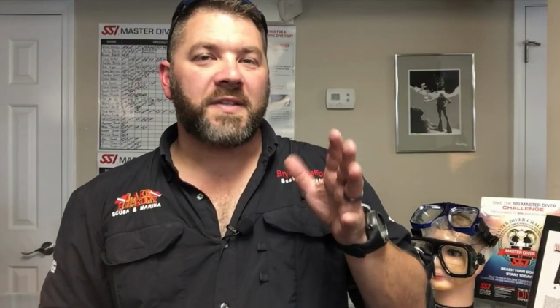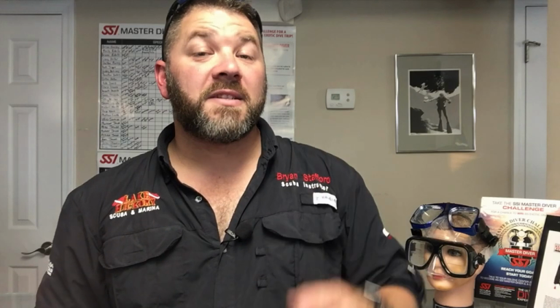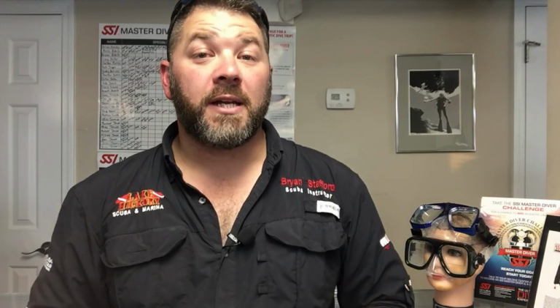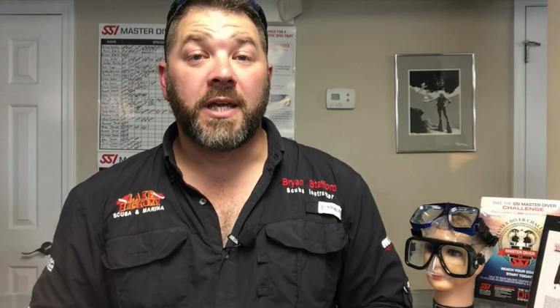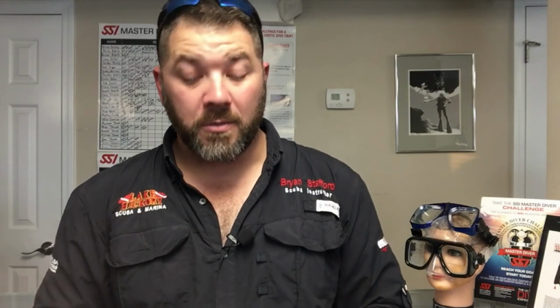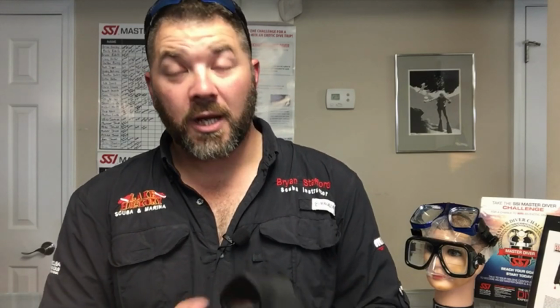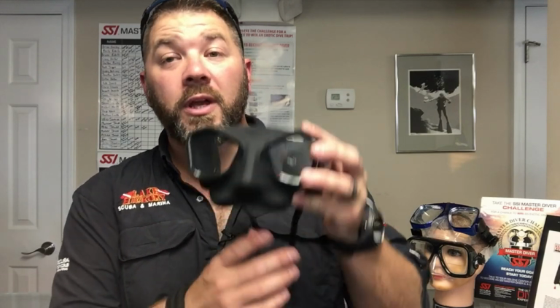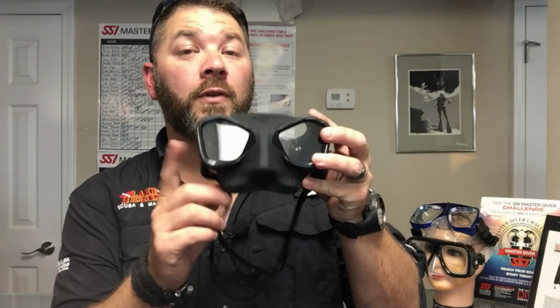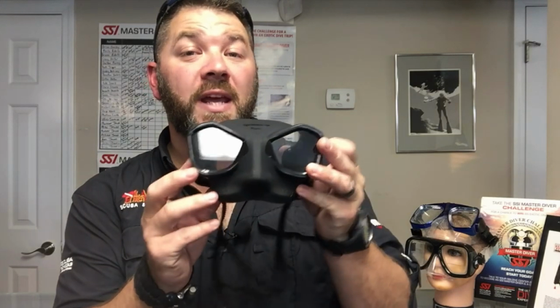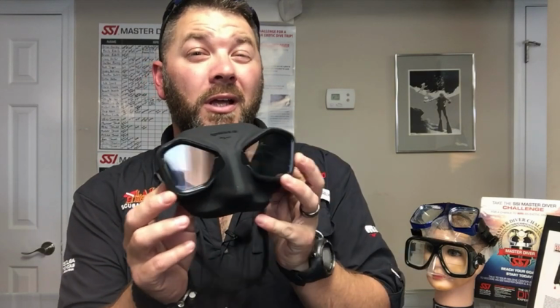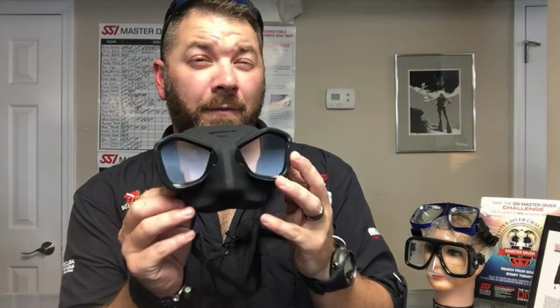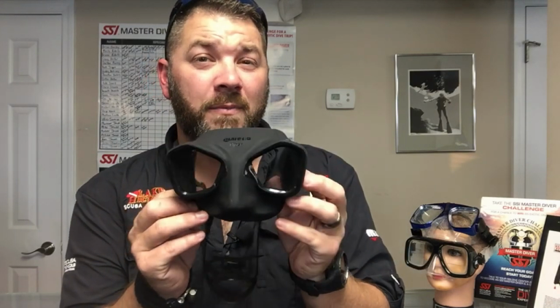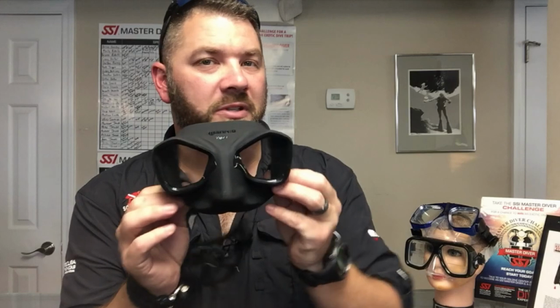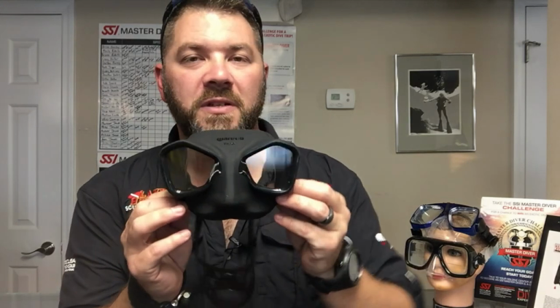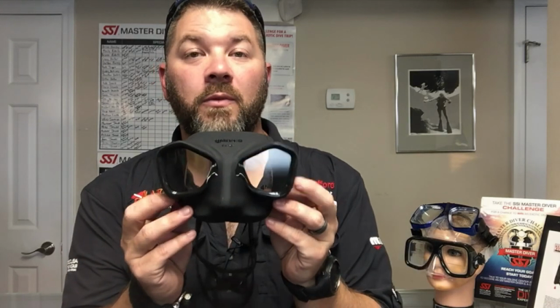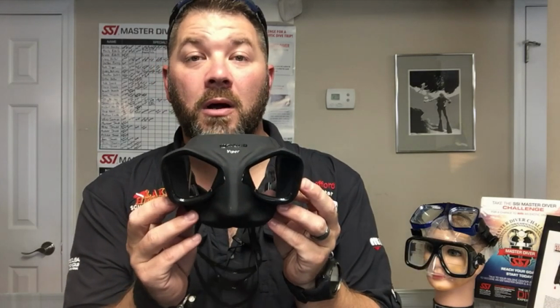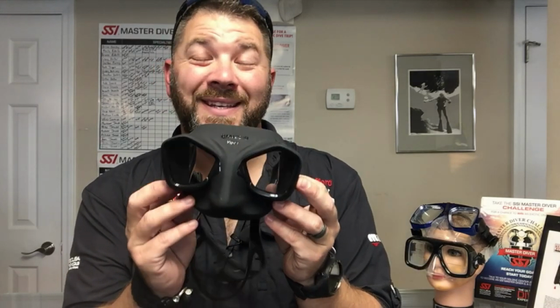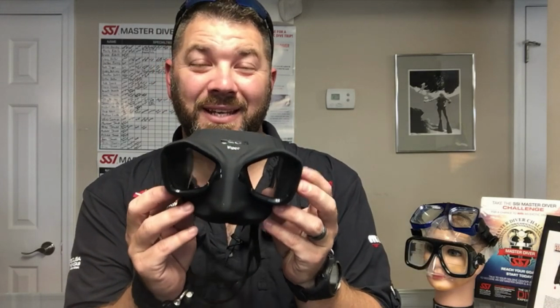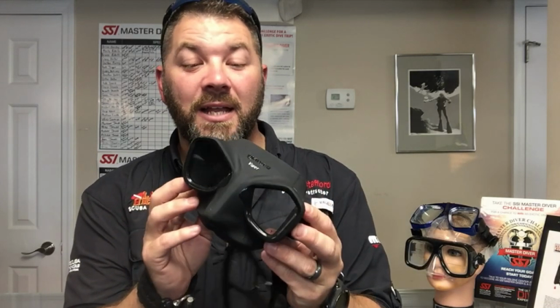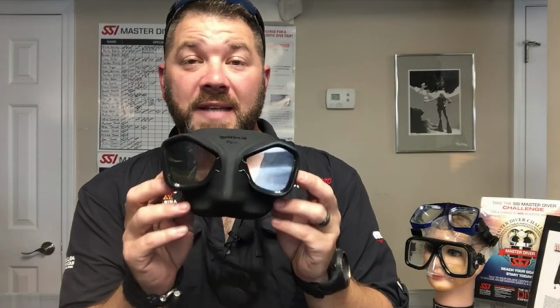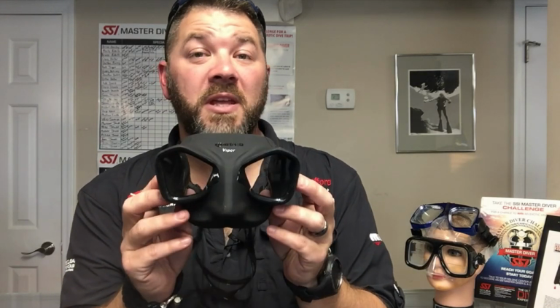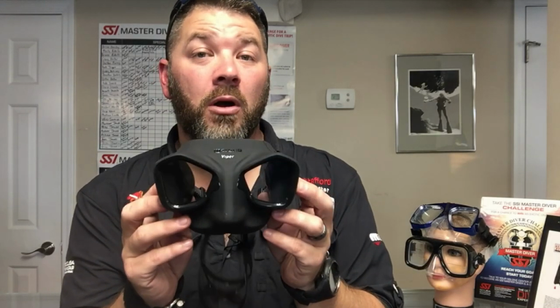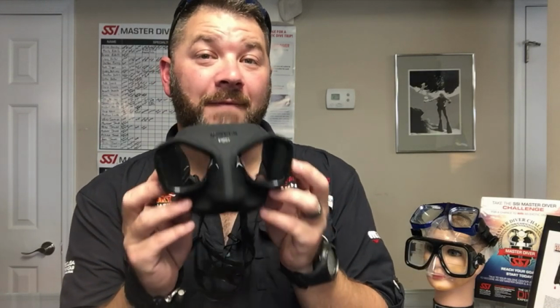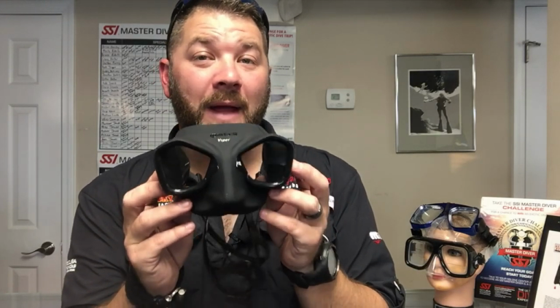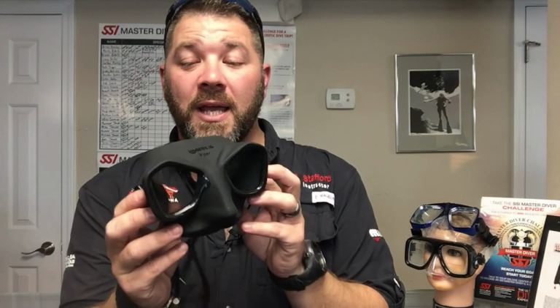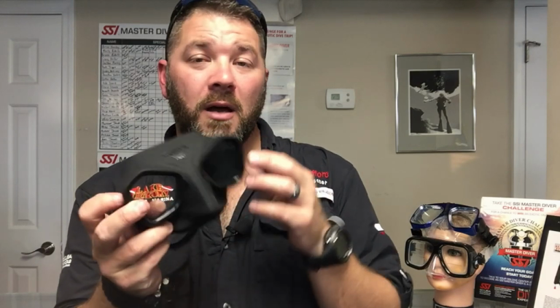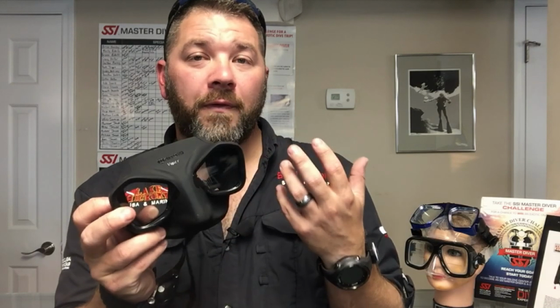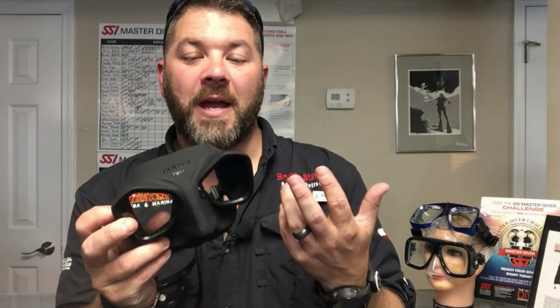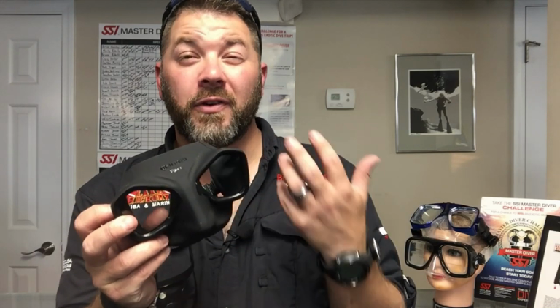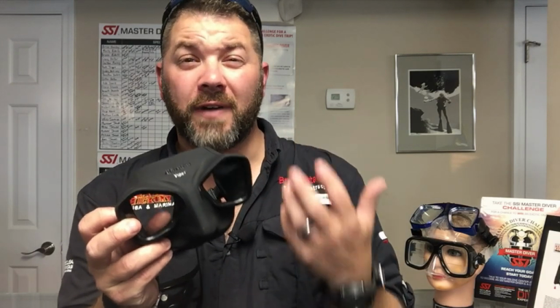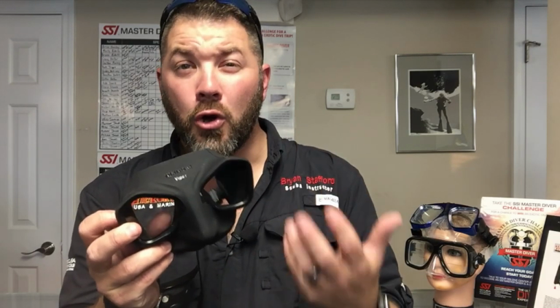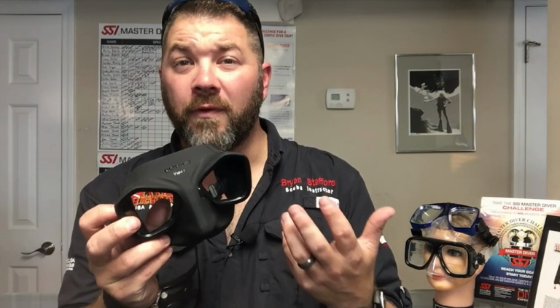What's up guys, this is Ryan again from Lake Hickory Scuba Marine. I've got another quick gear review today — we're going to look at a free diving mask or a spearfishing mask from the Mares Instinct line. This happens to be the Mares Viper mask.